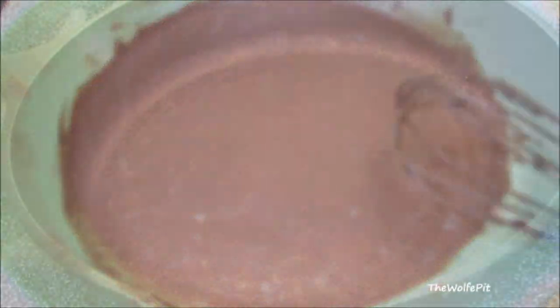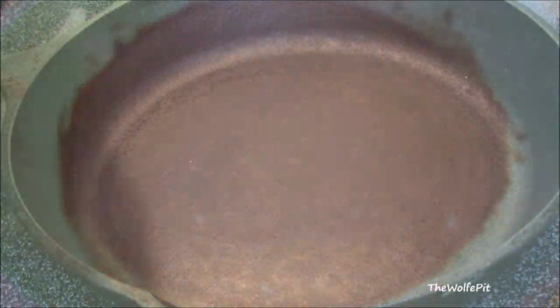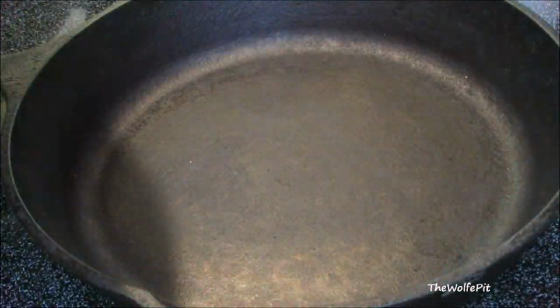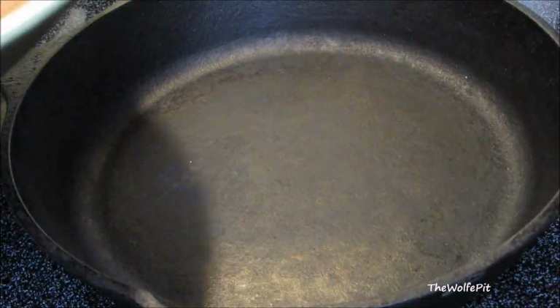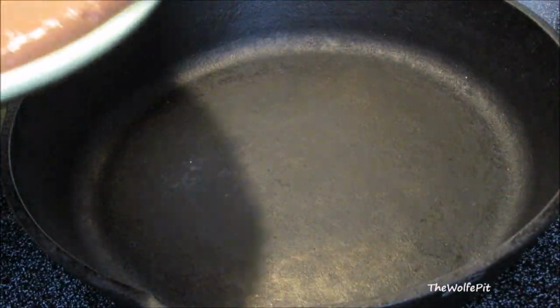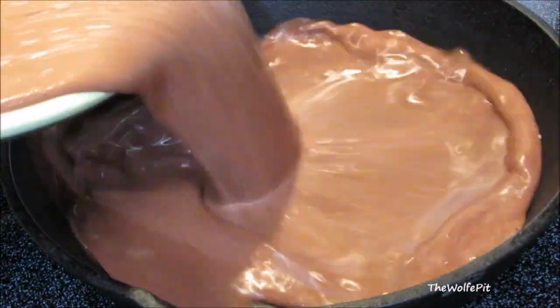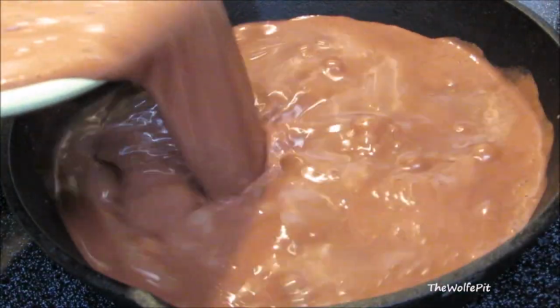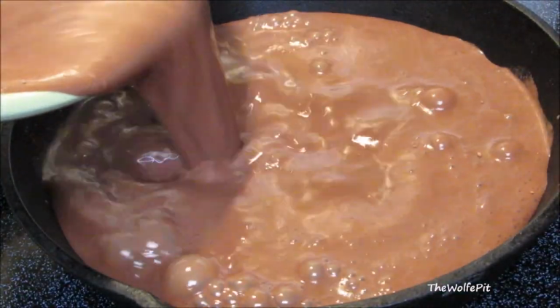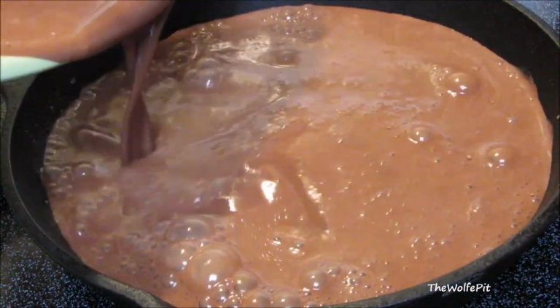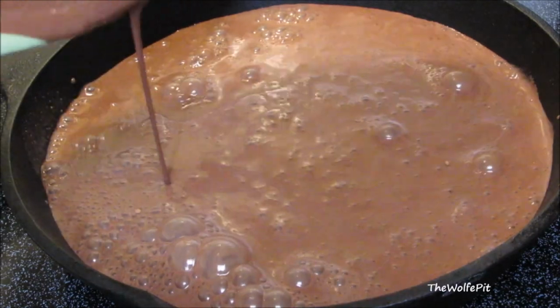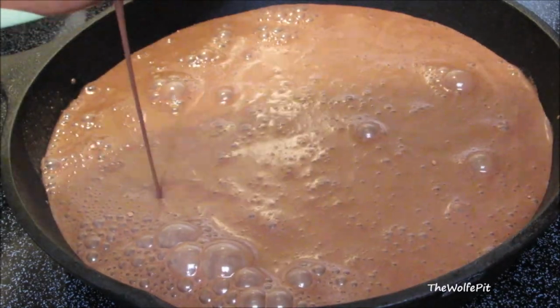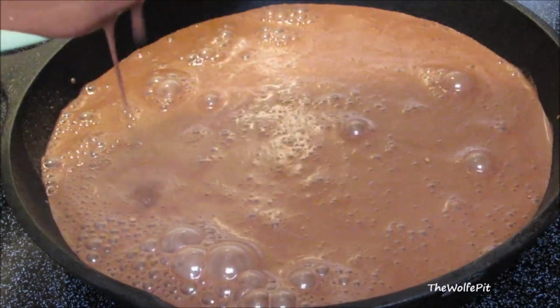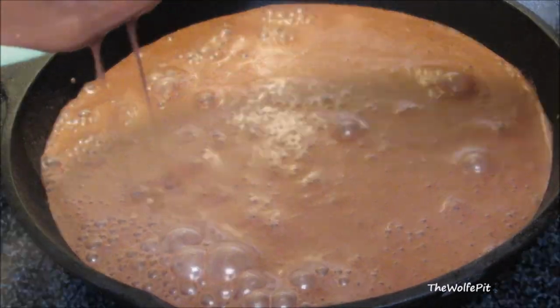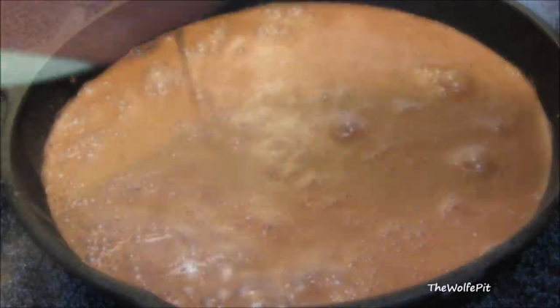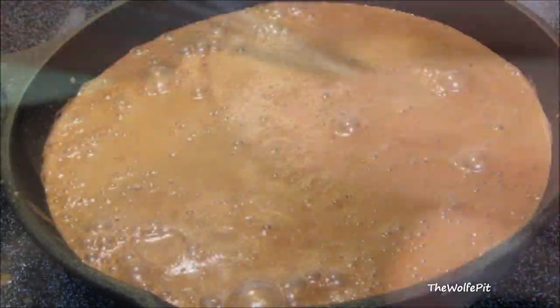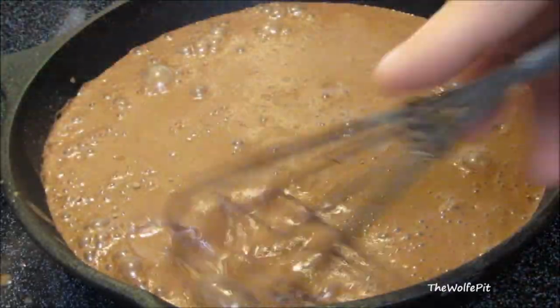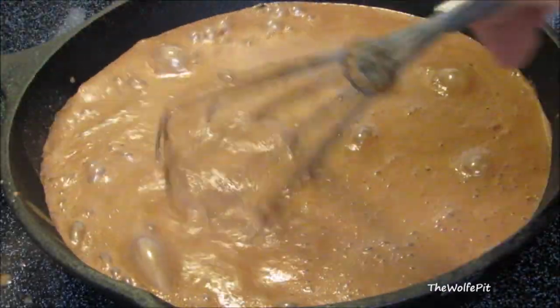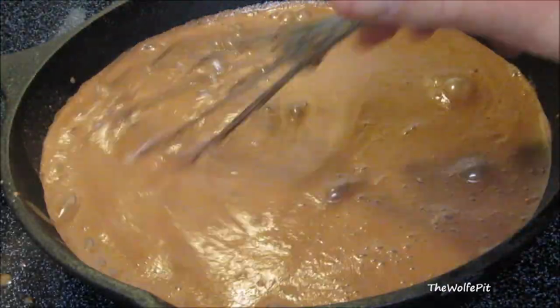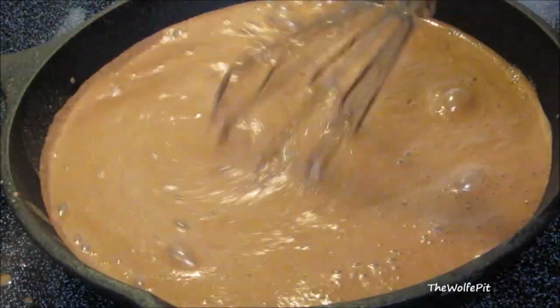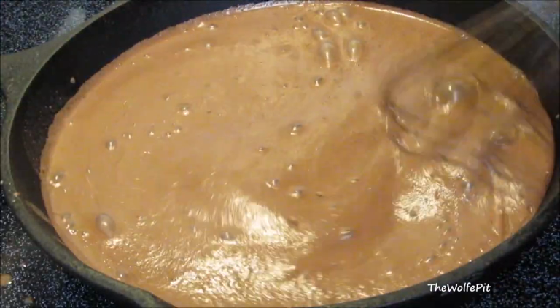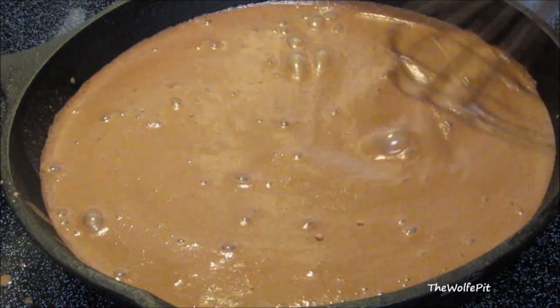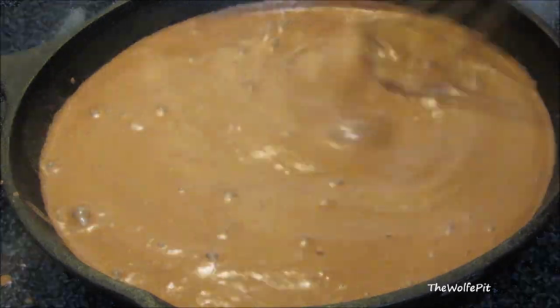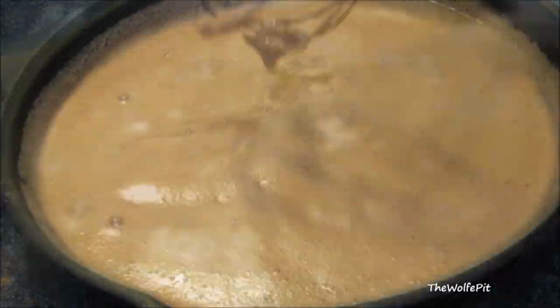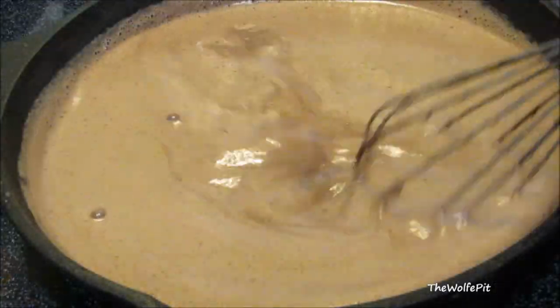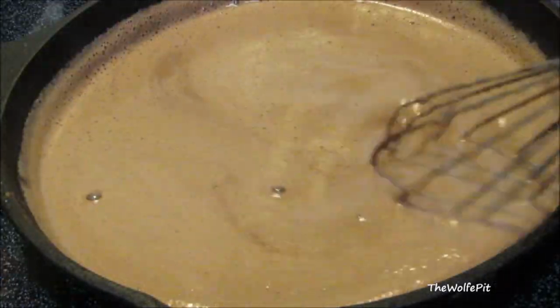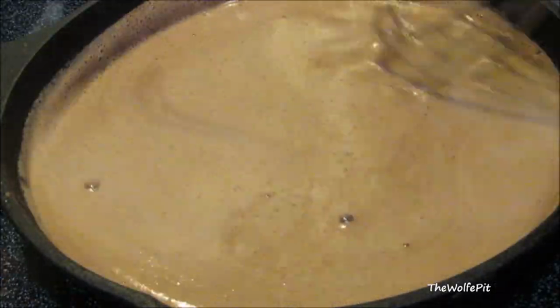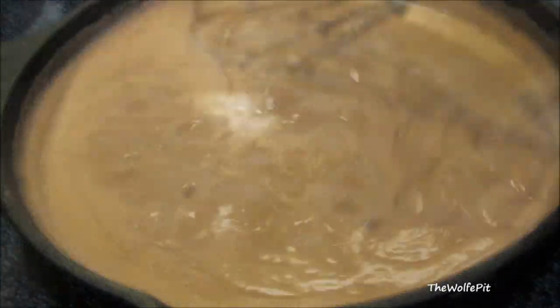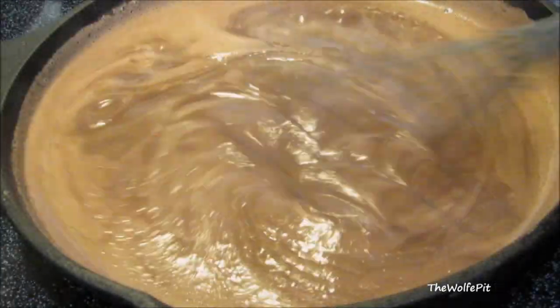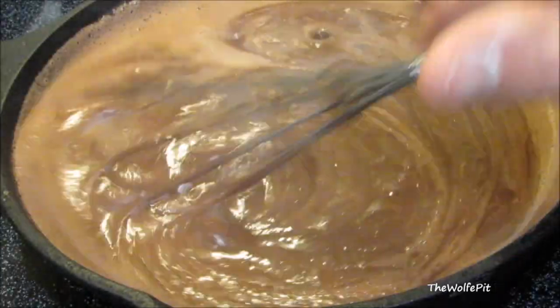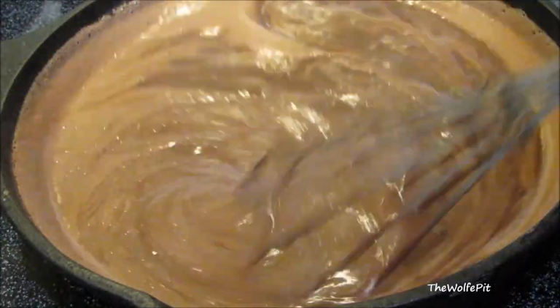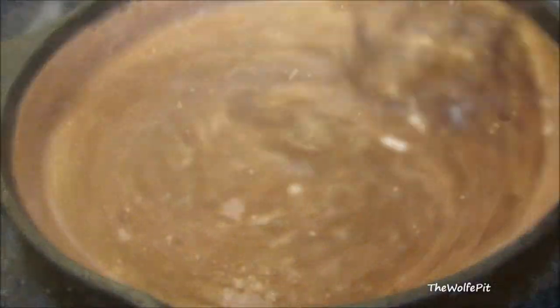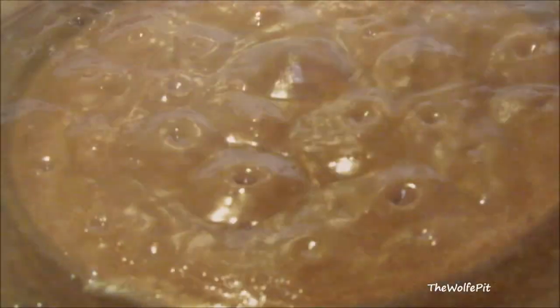Now pour the mixture into a cold saucepan. Then turn the heat up to medium and continue to whisk until it comes up to a simmer. Once it comes up to a simmer and thickens, turn the heat off.